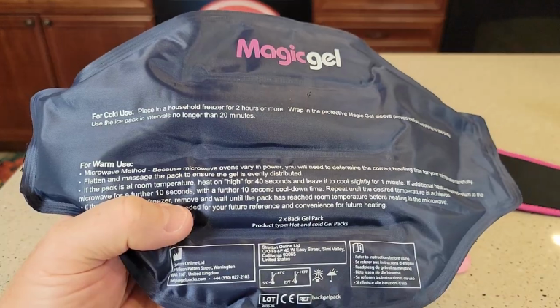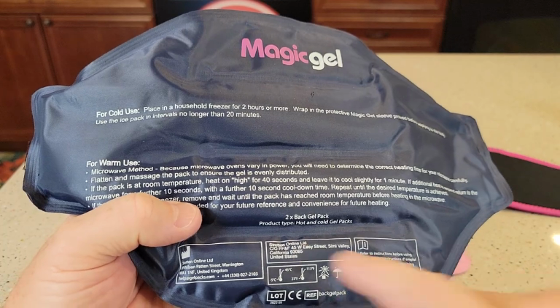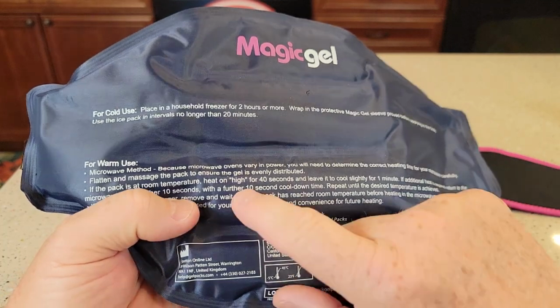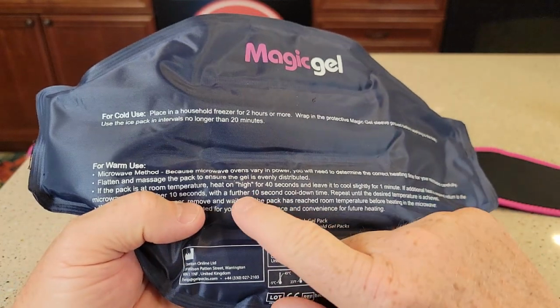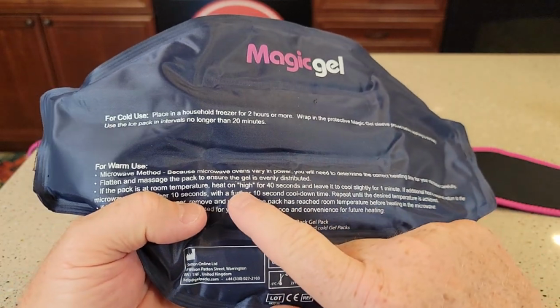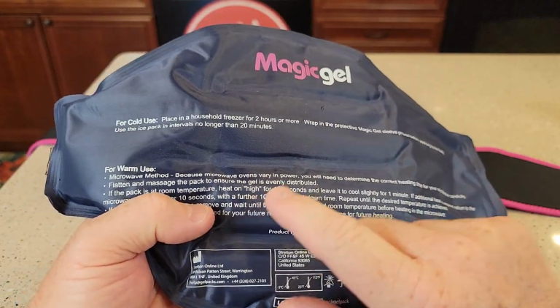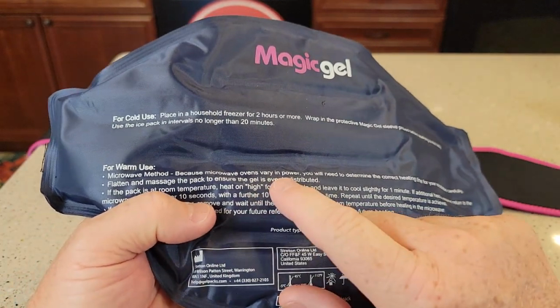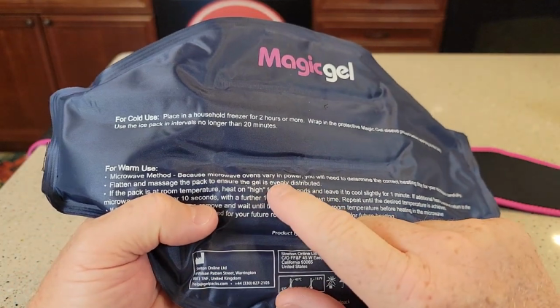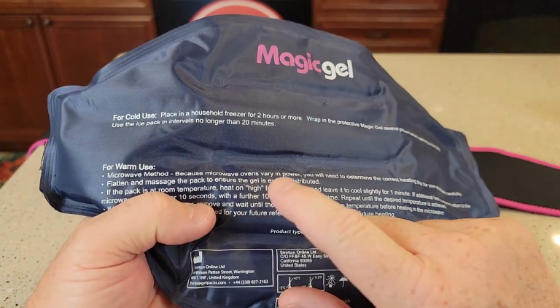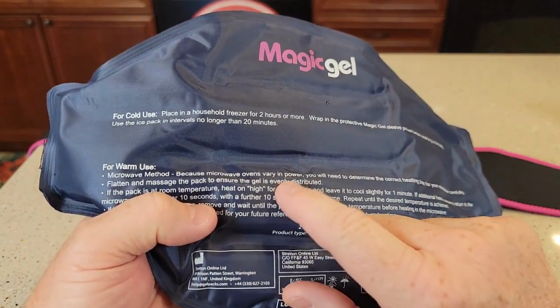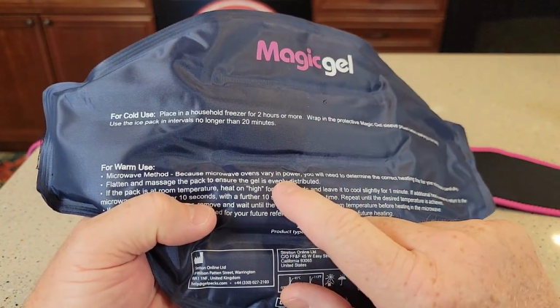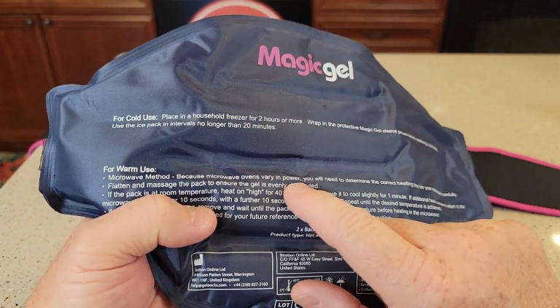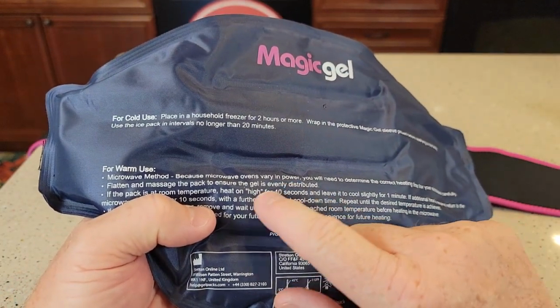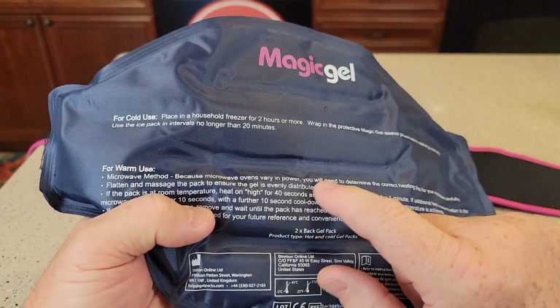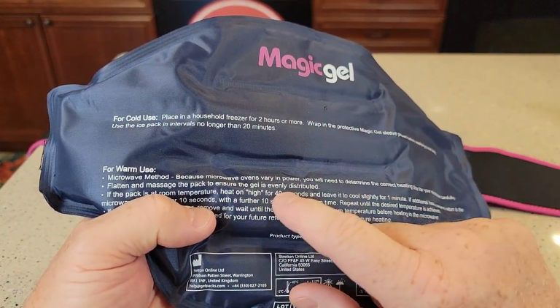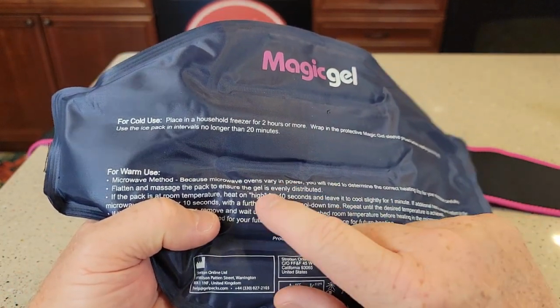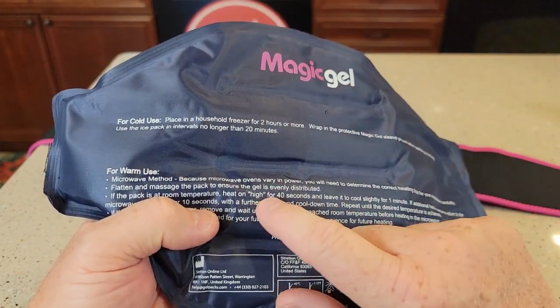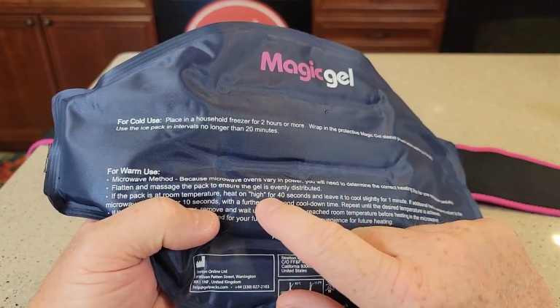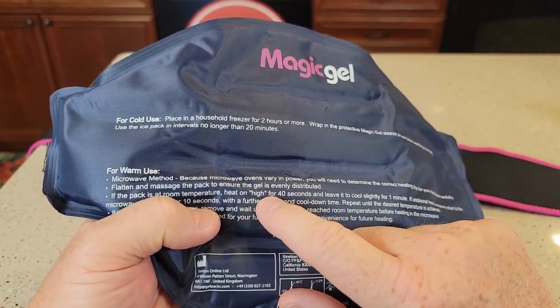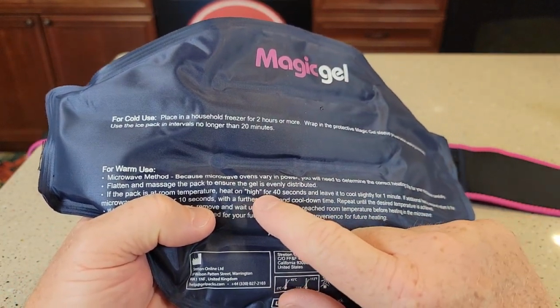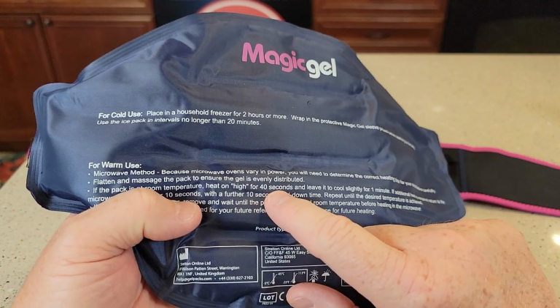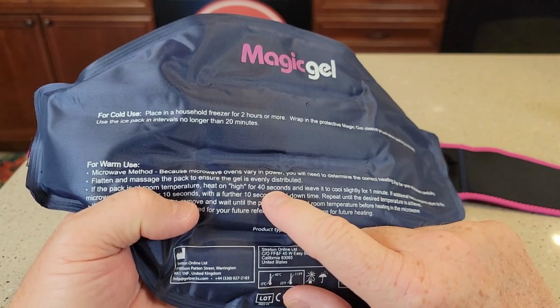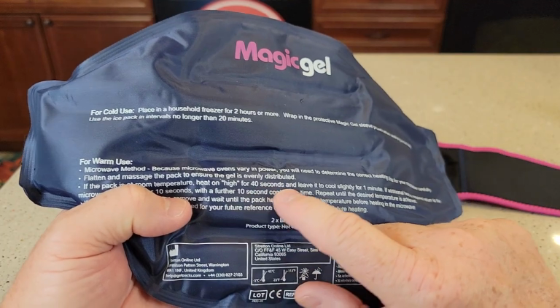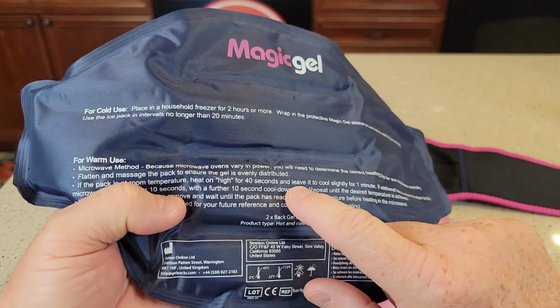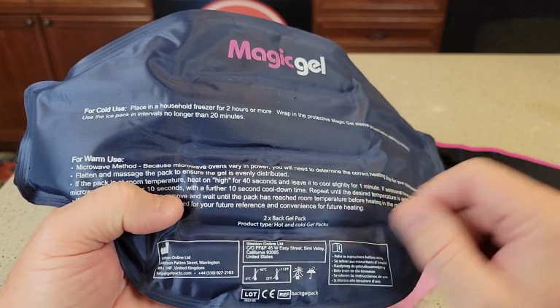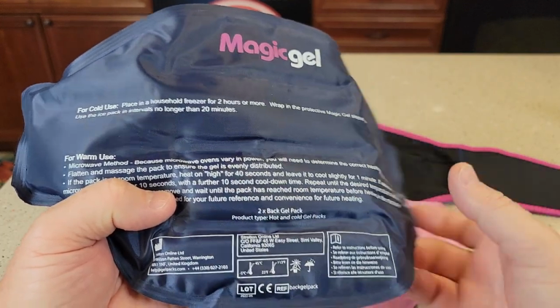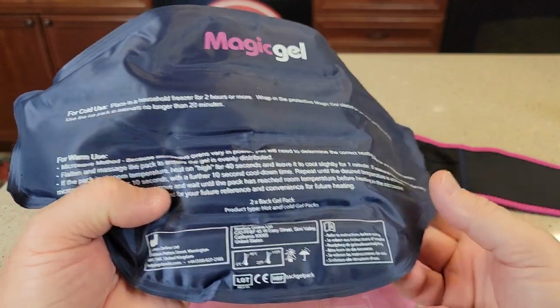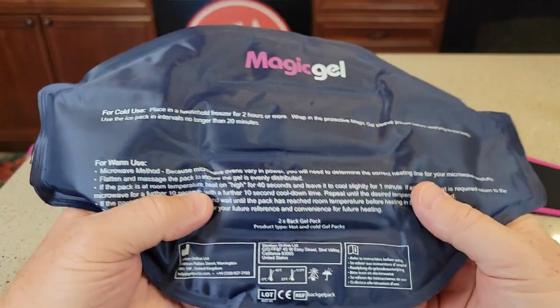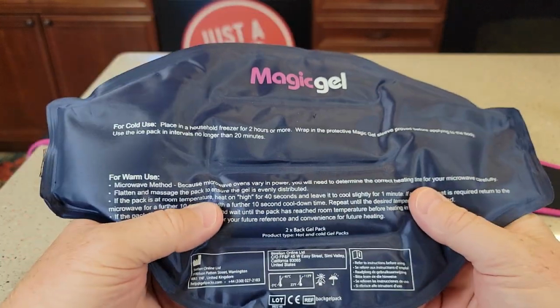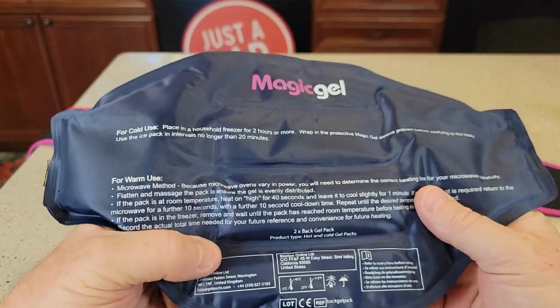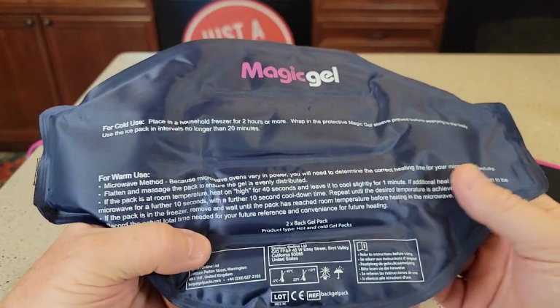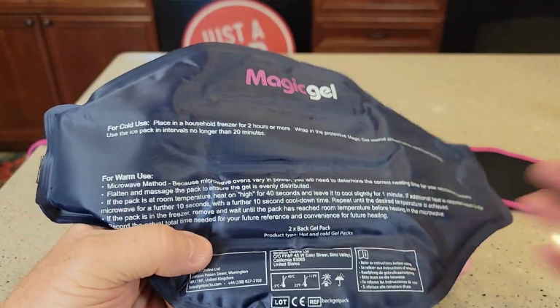You can heat it up in the microwave, but a lot of microwaves vary, so they really want you to kind of check it a lot. Try about 40 seconds and see how hot it gets.